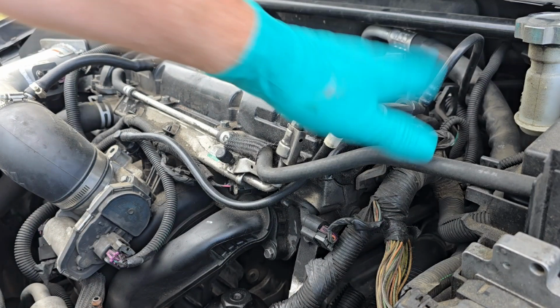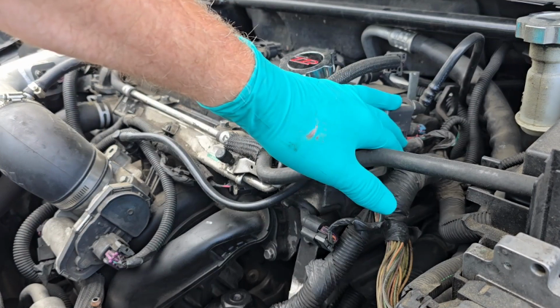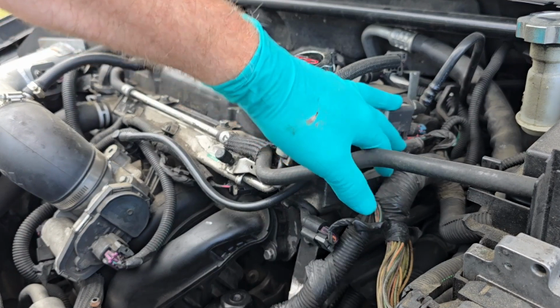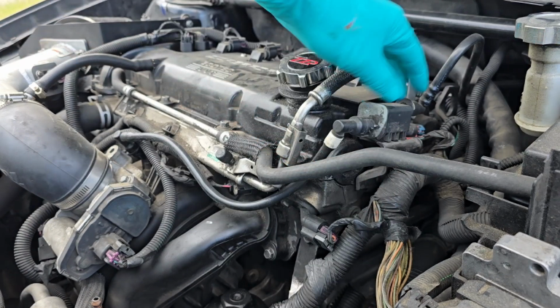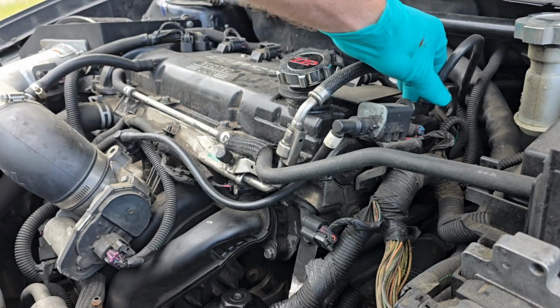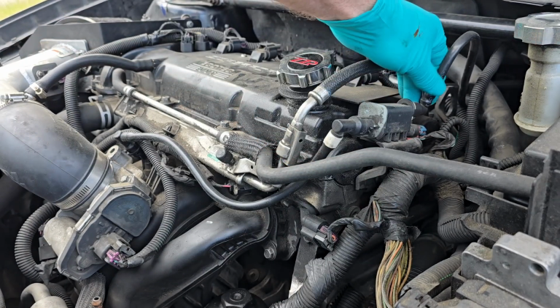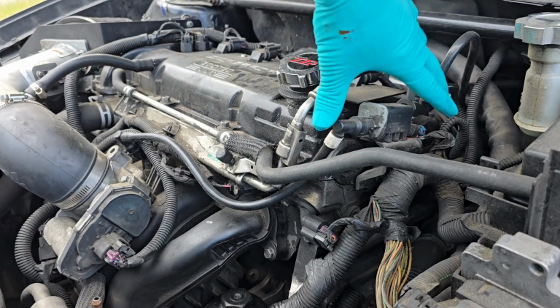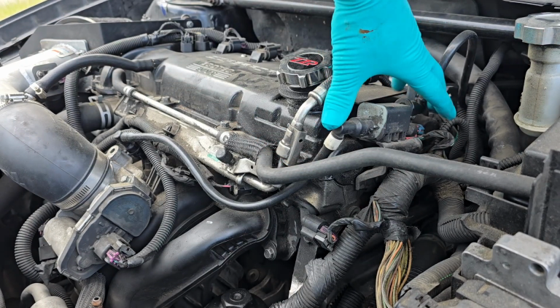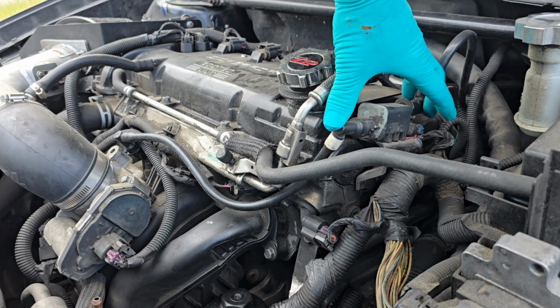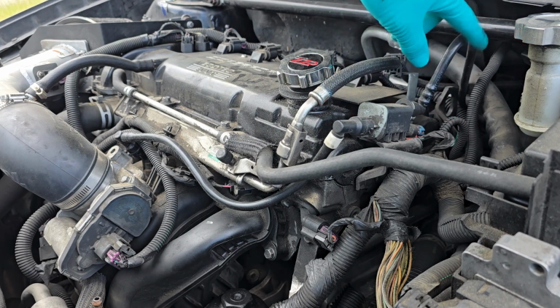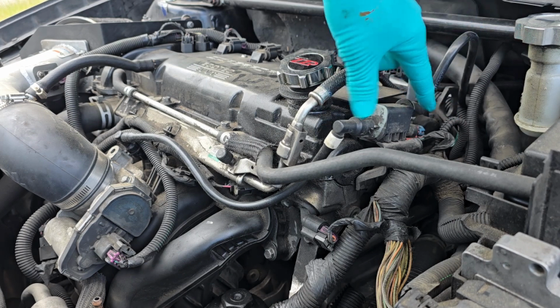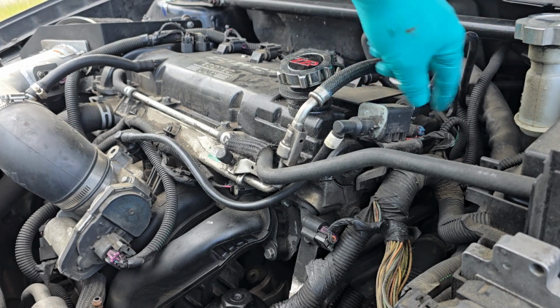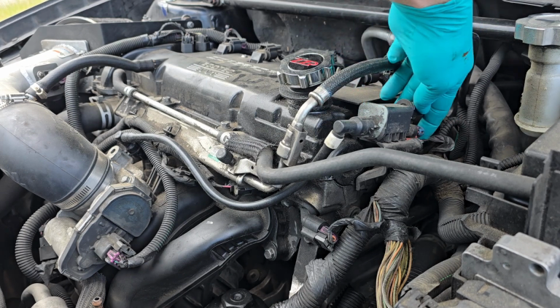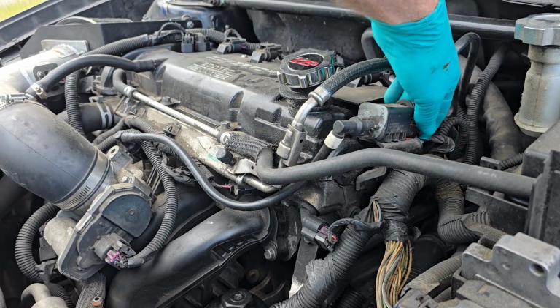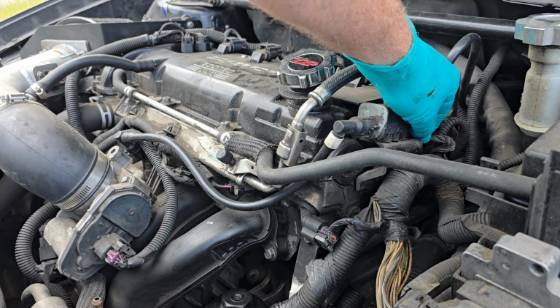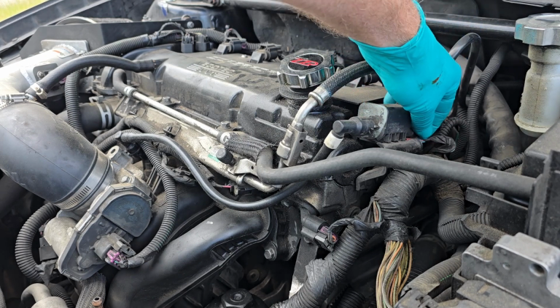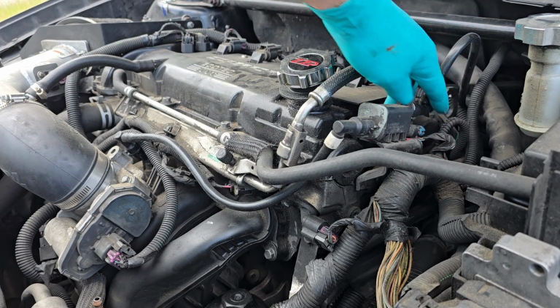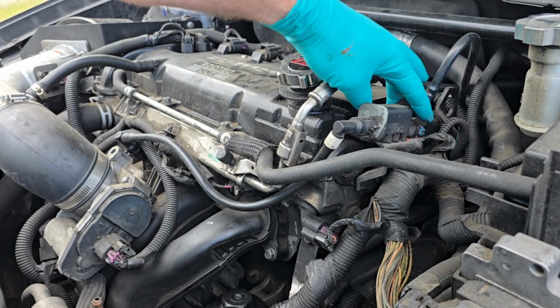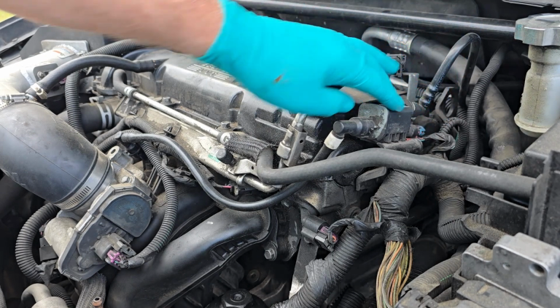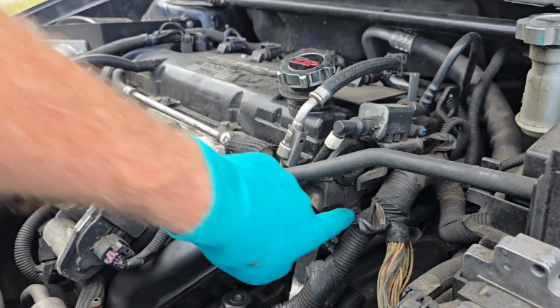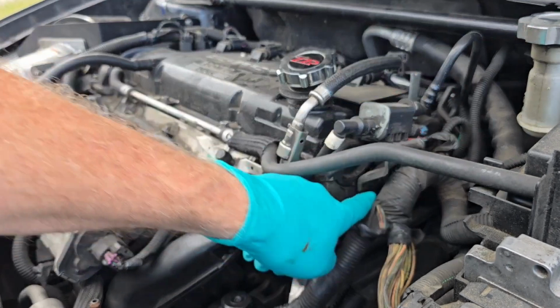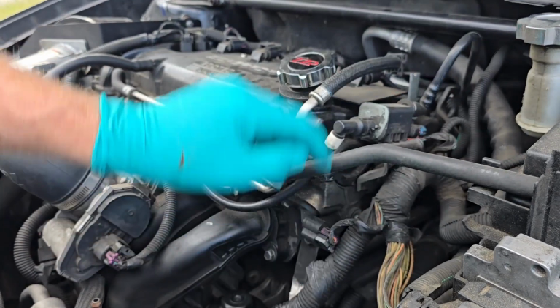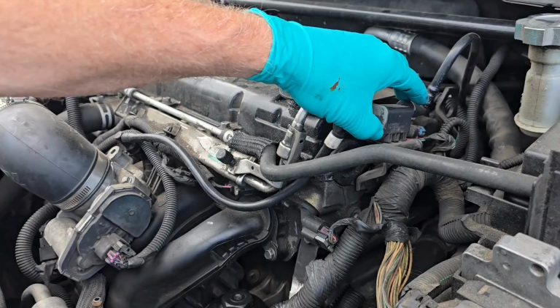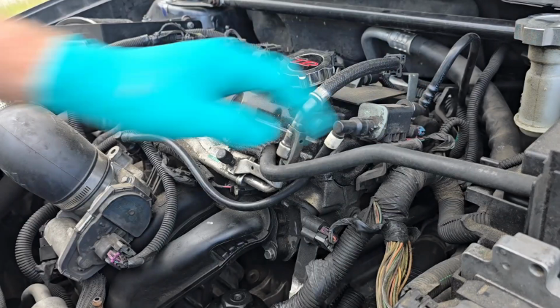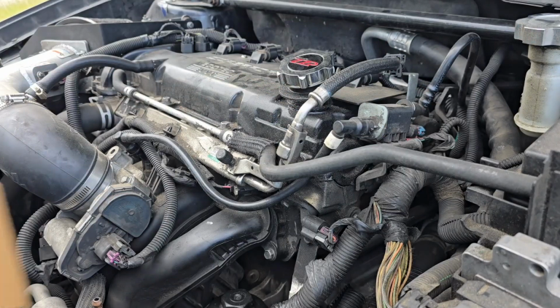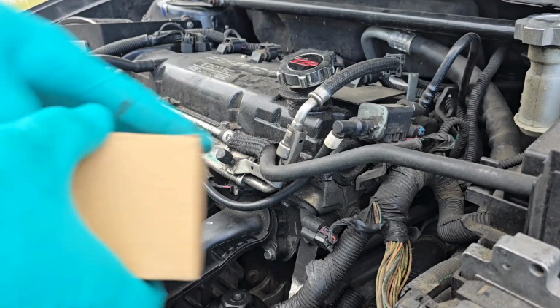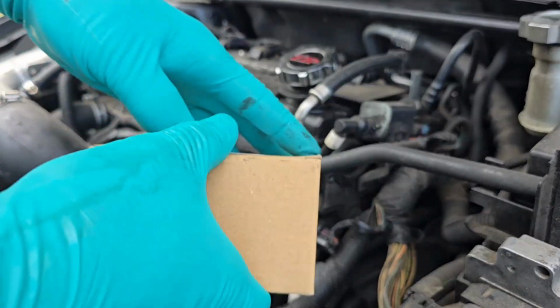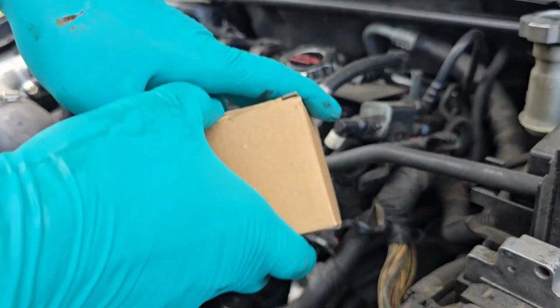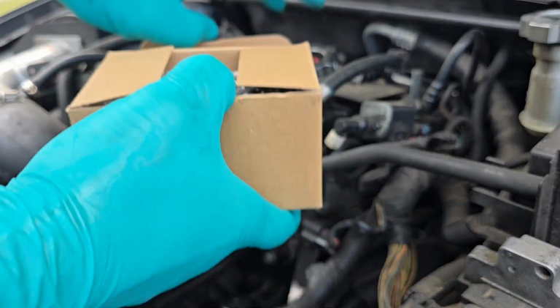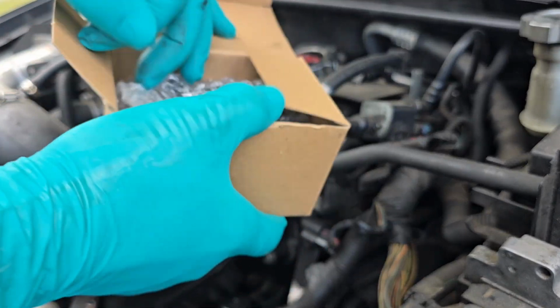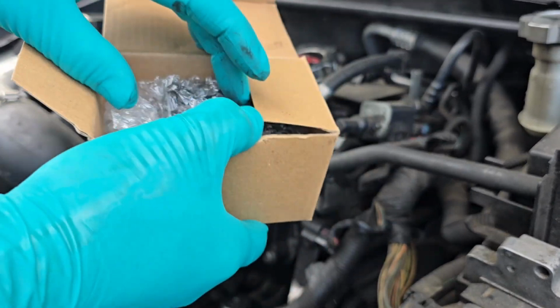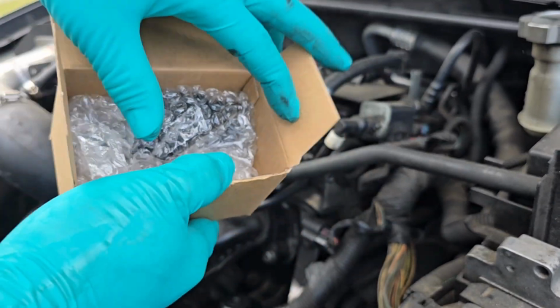Here is the vapor canister purge valve — there are a couple lines running to it and then one electrical connection. And here is what the new part looks like.